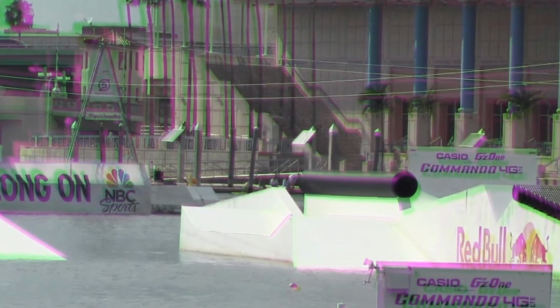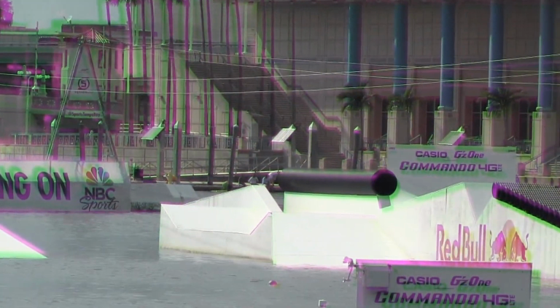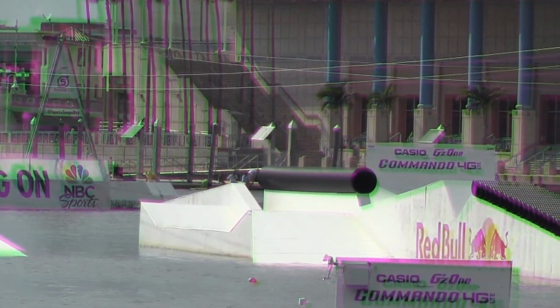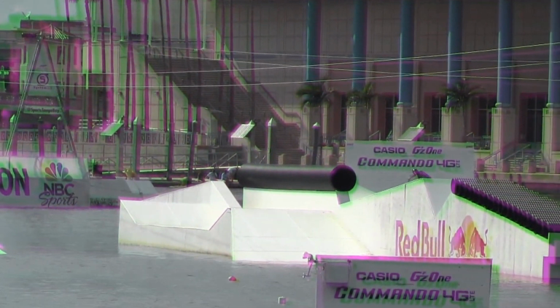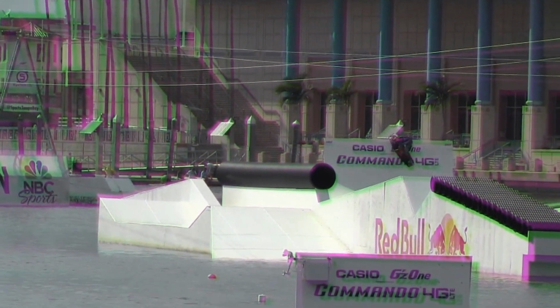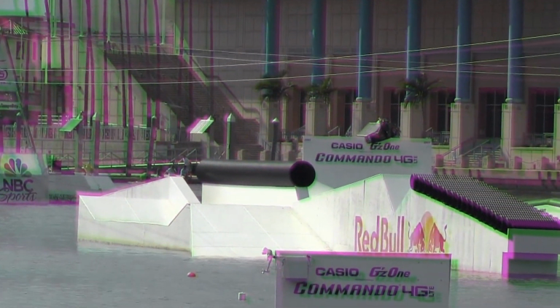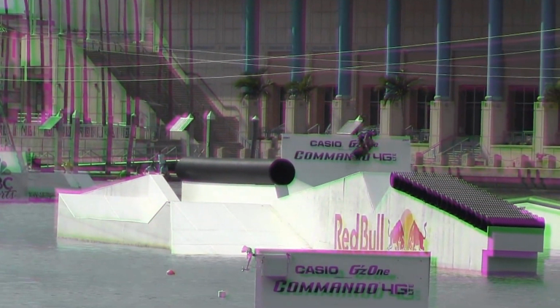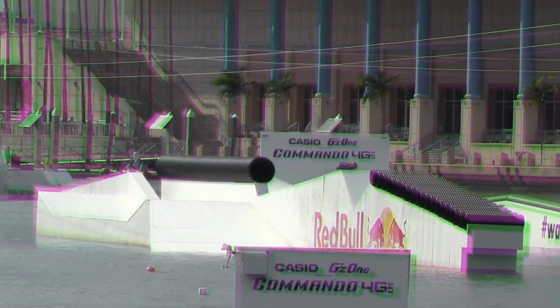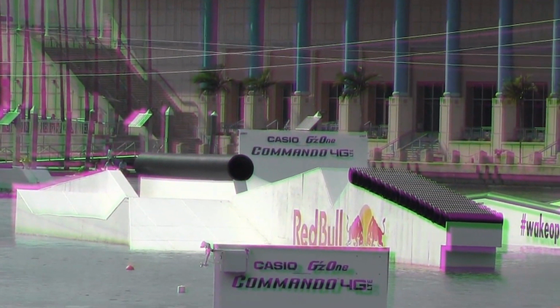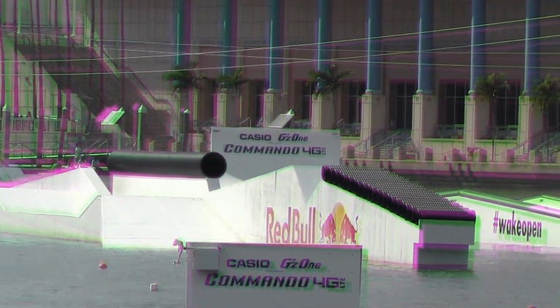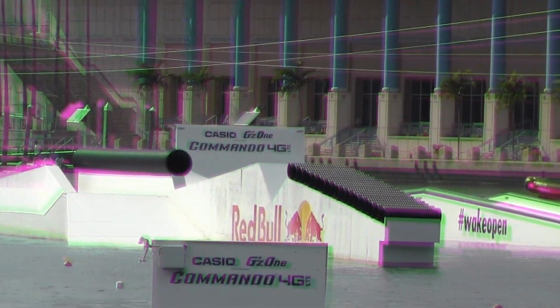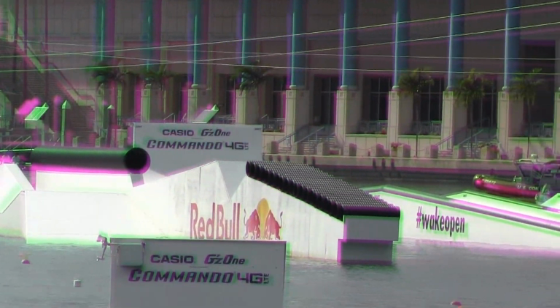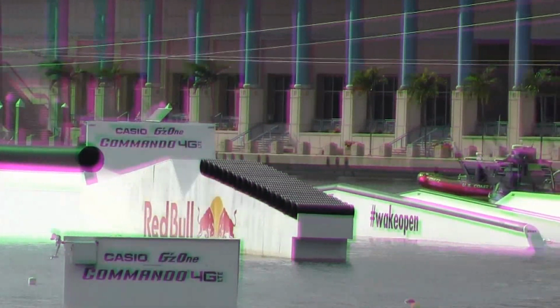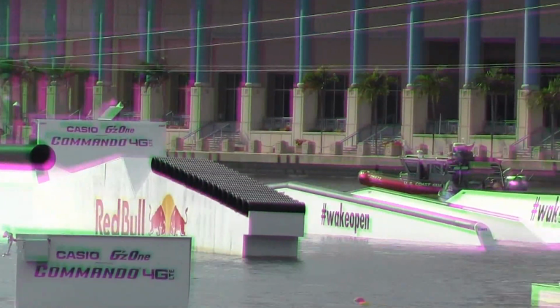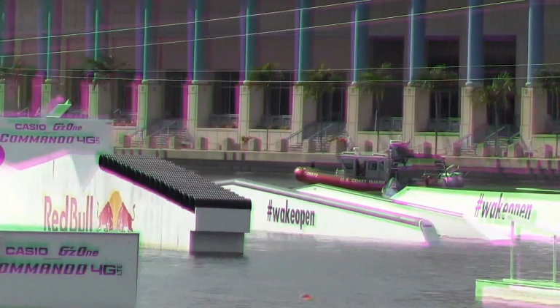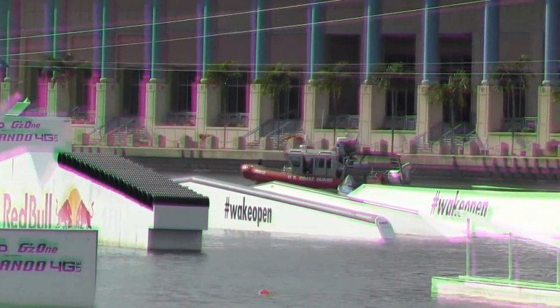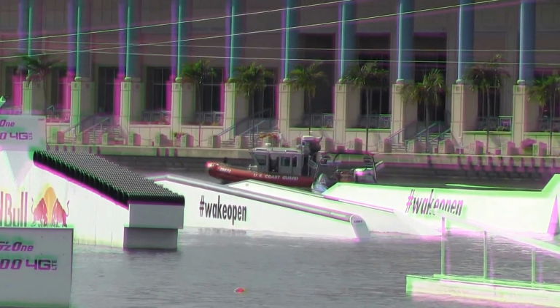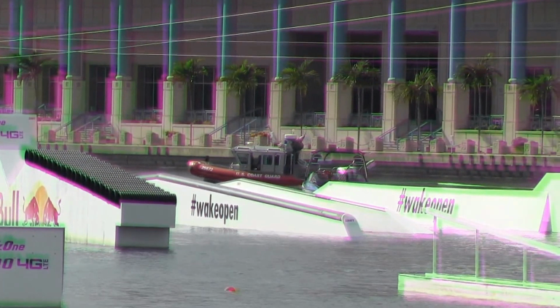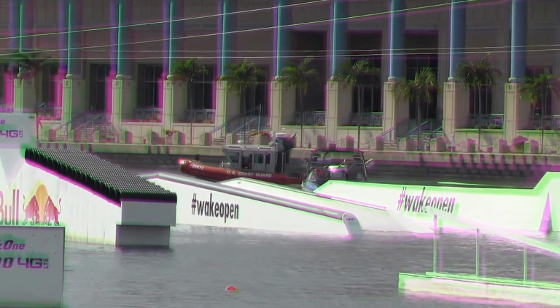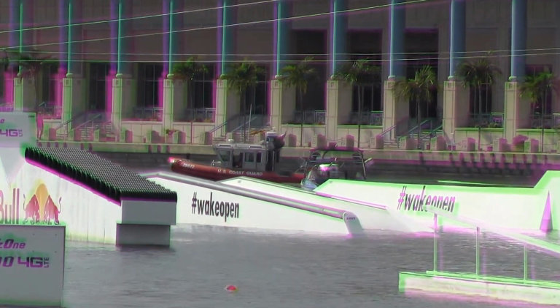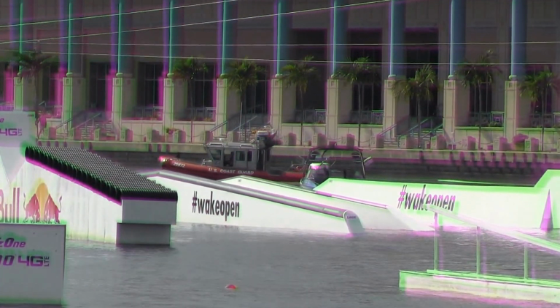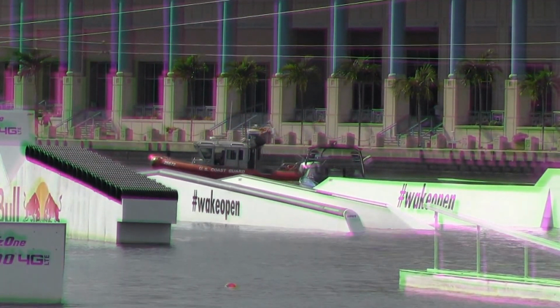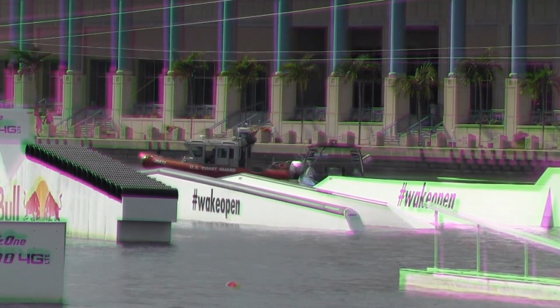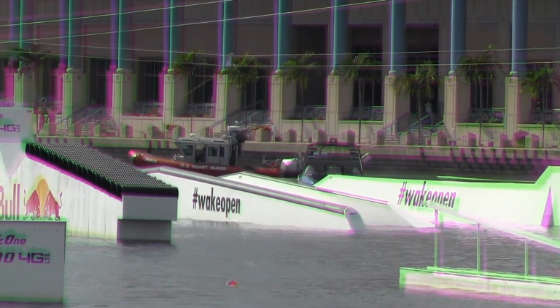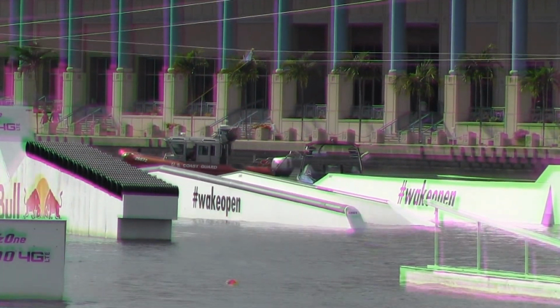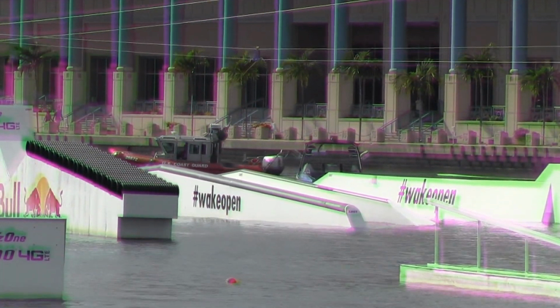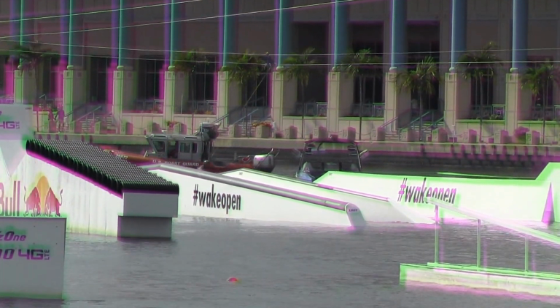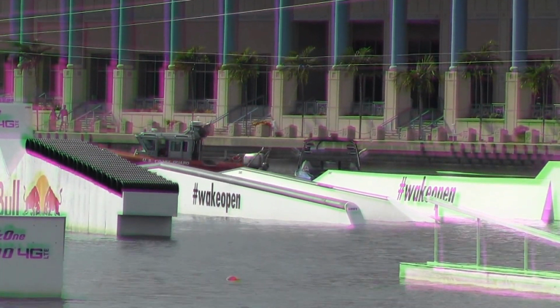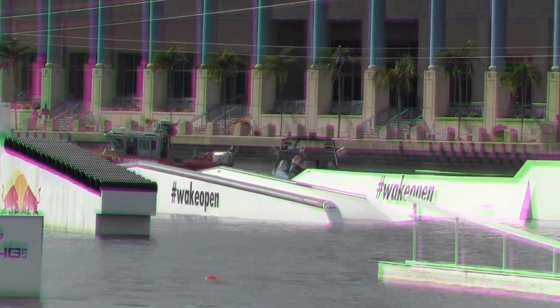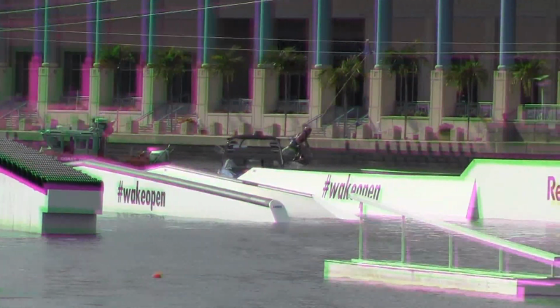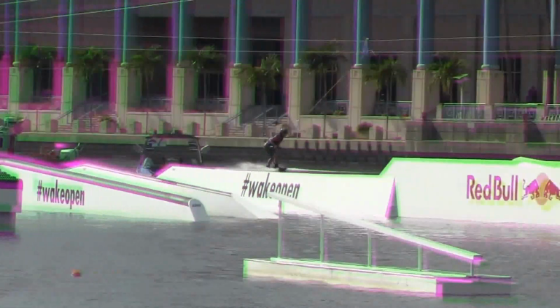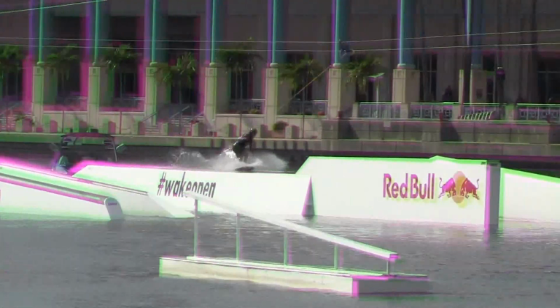Right there, setting up top machine with a little 188, back eight, up to that quarter pipe. Here he goes, he sets up underneath a front side edge.